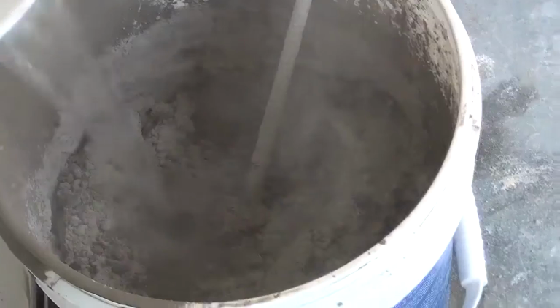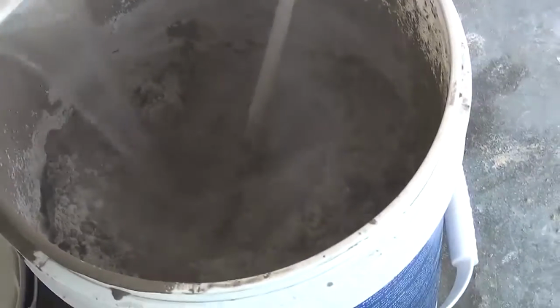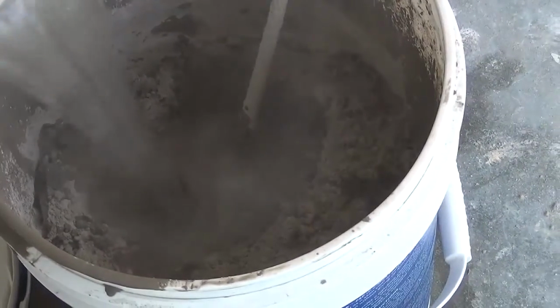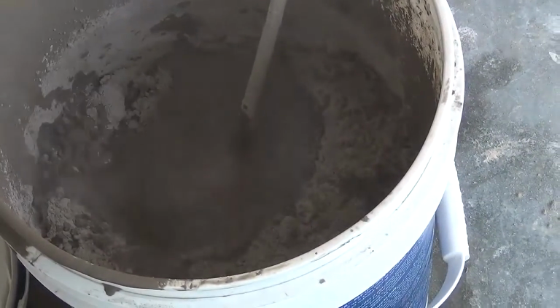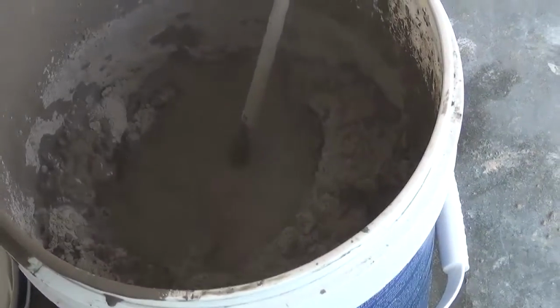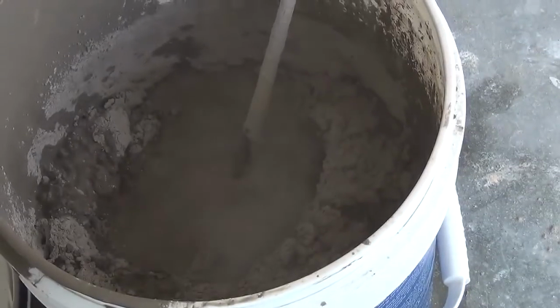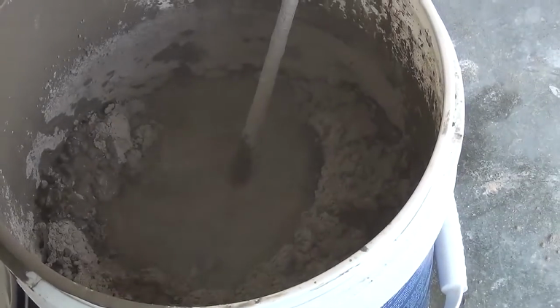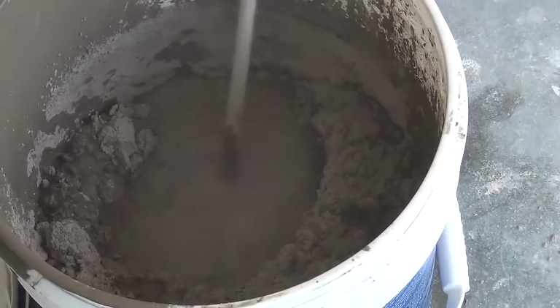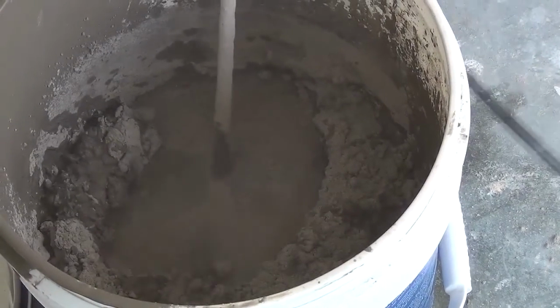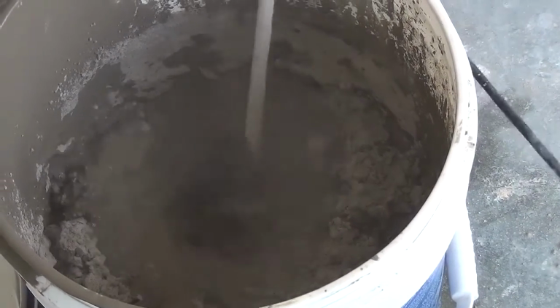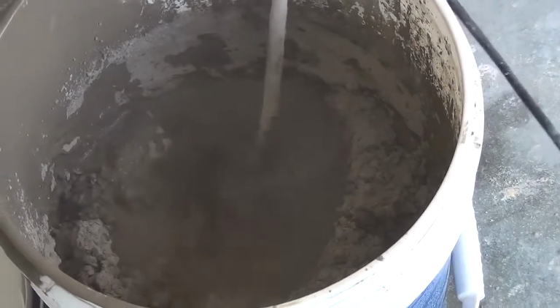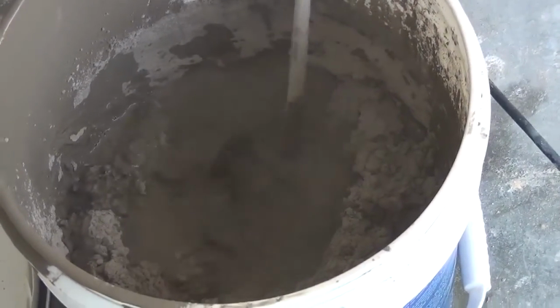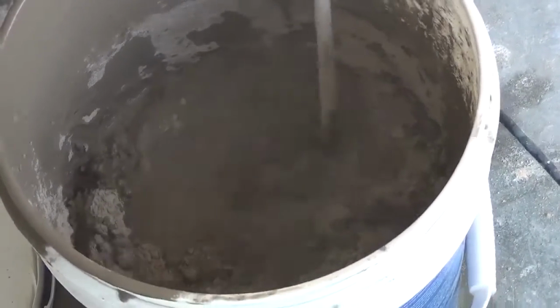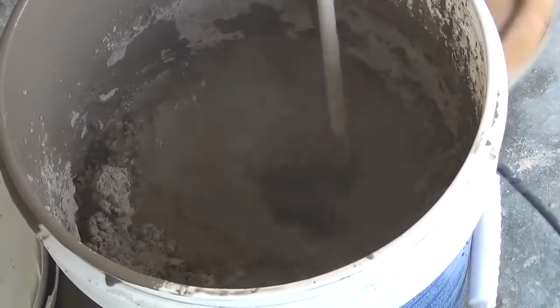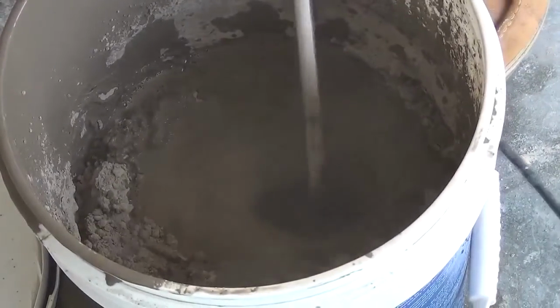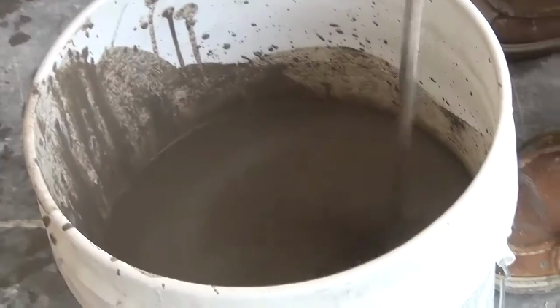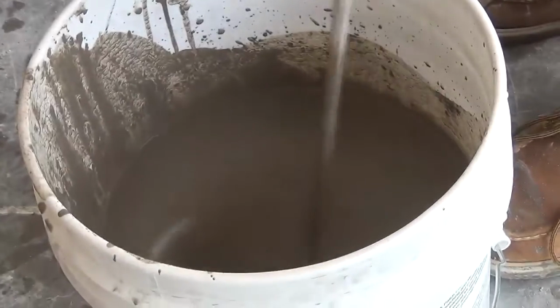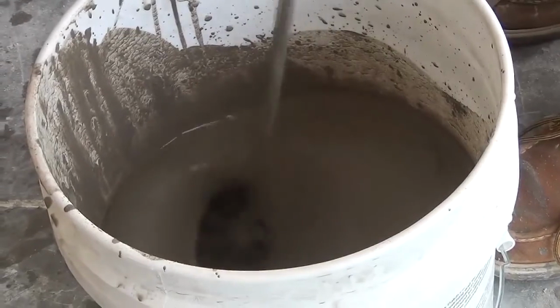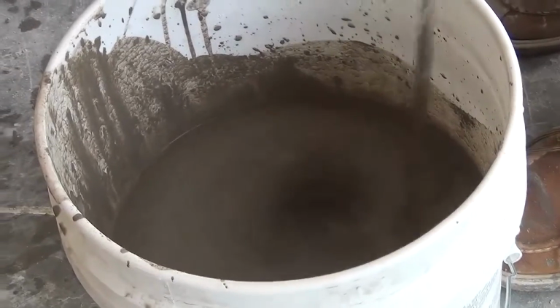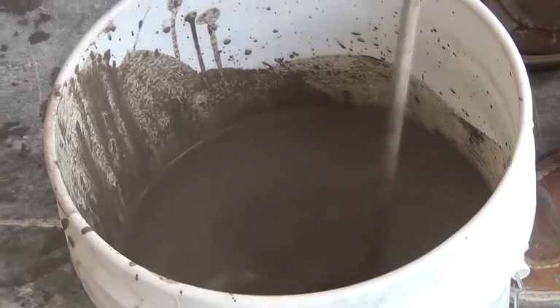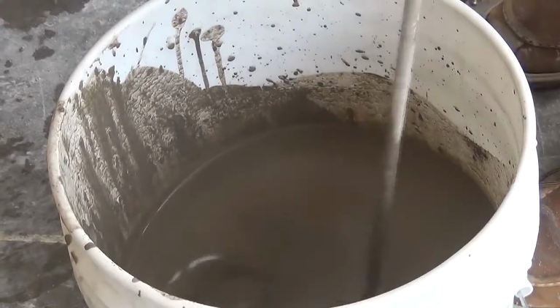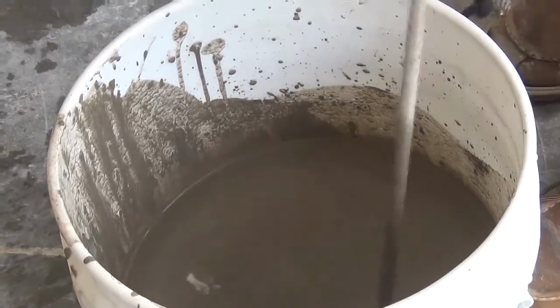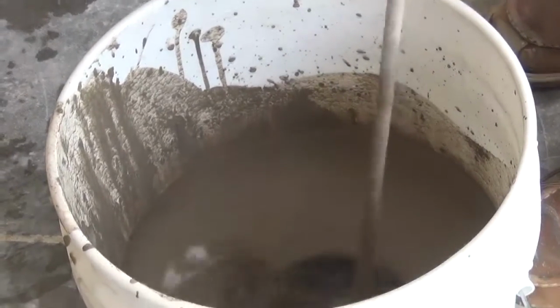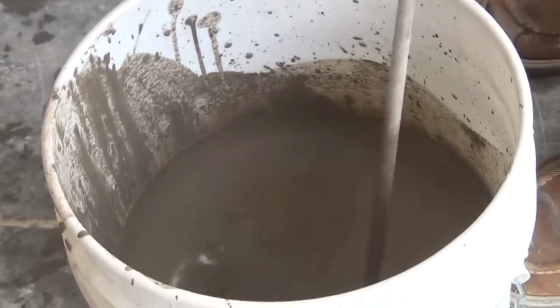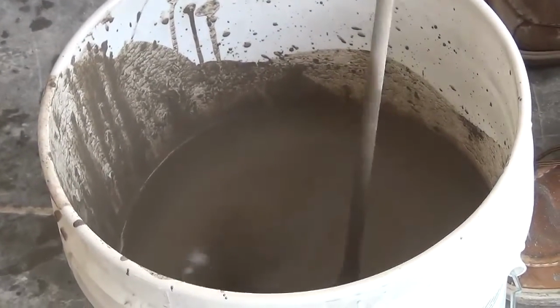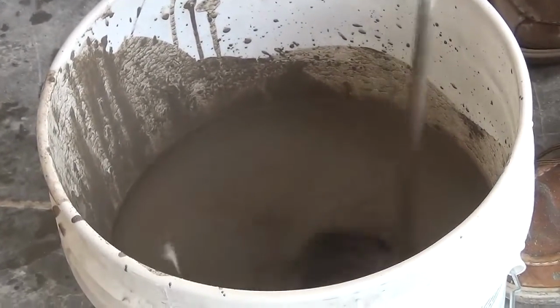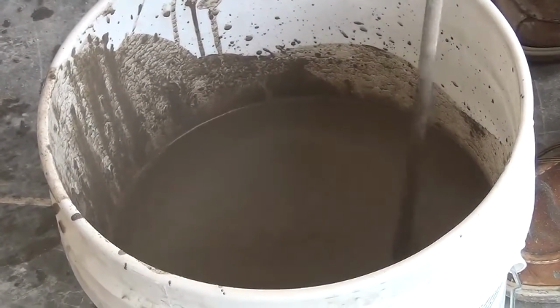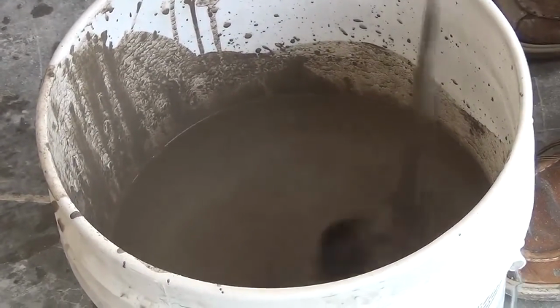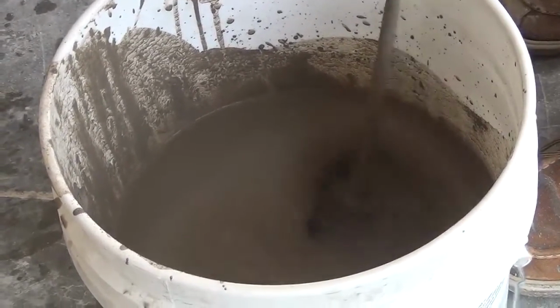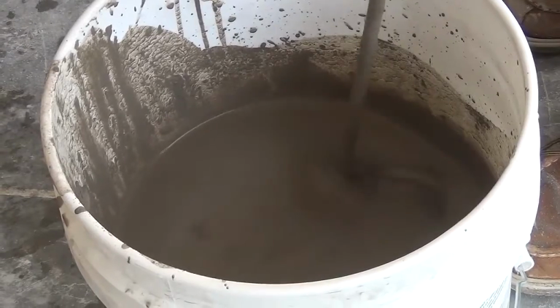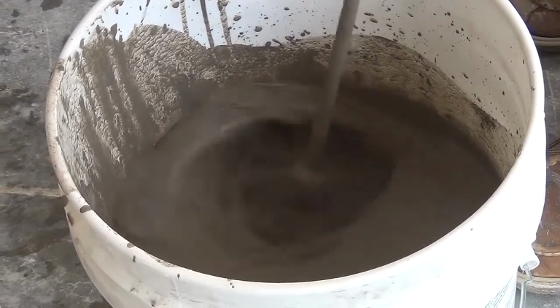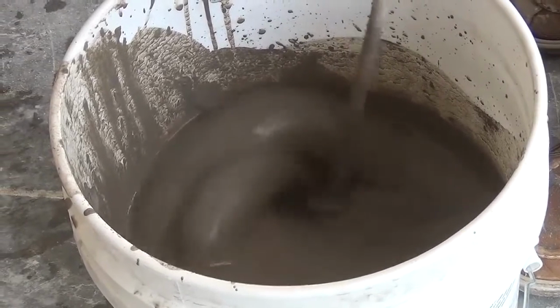If you feel like it's getting too hard to mix, simply add some more water. The final appearance of the compound should be milkshake consistency. If that's the case, let's go fill in some low spots.